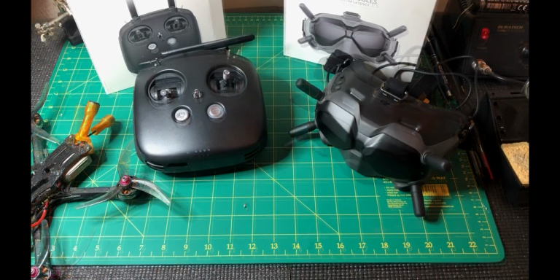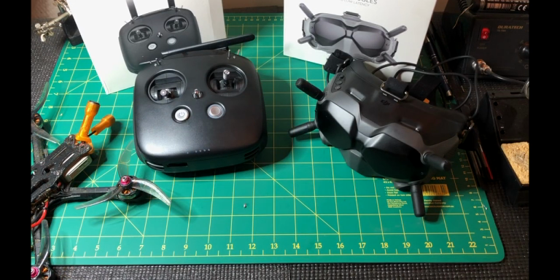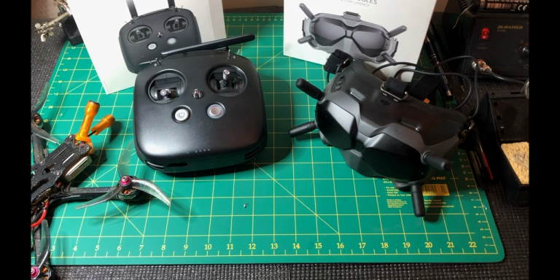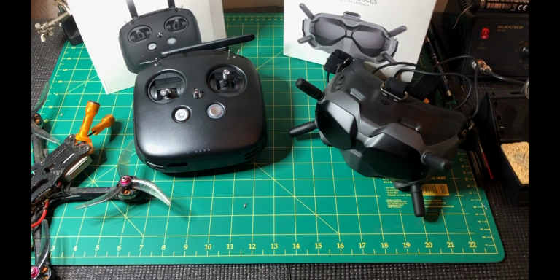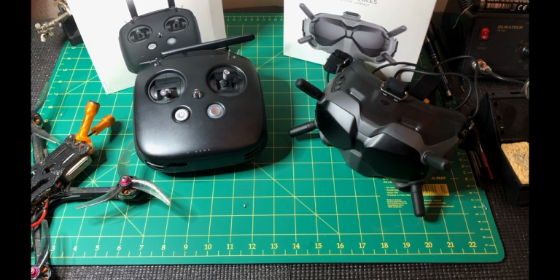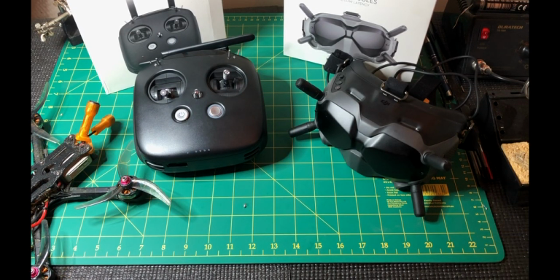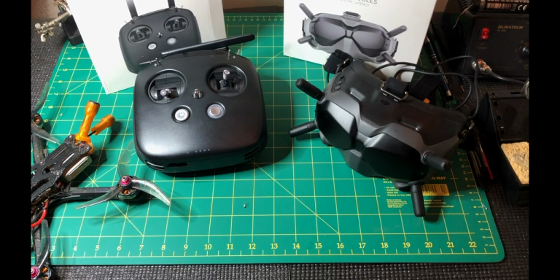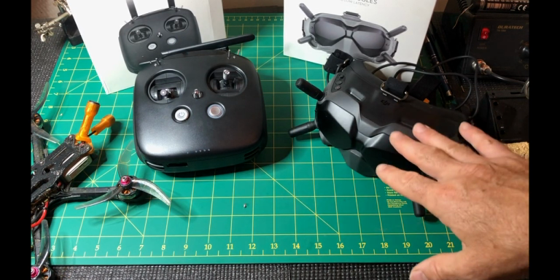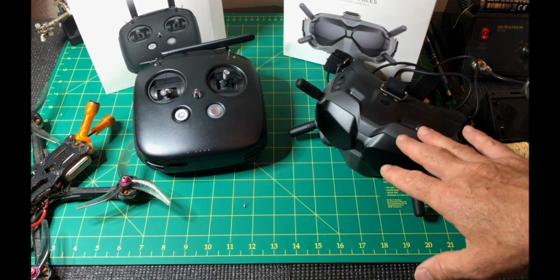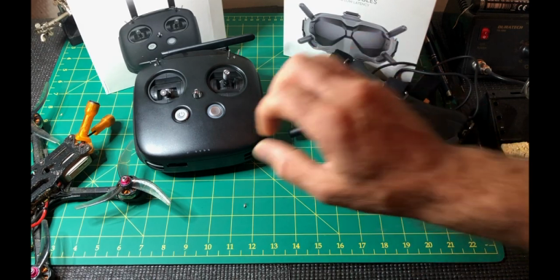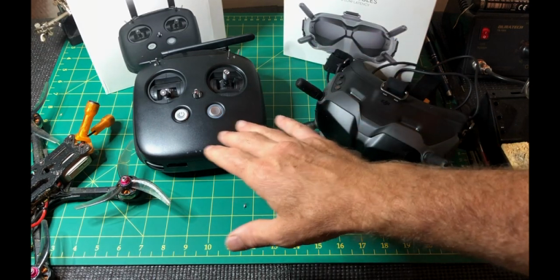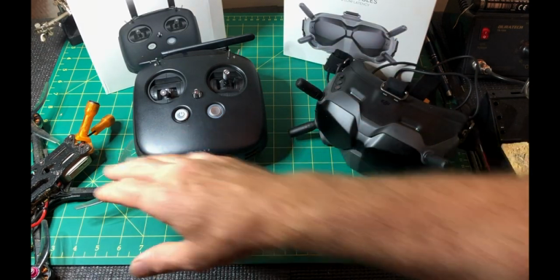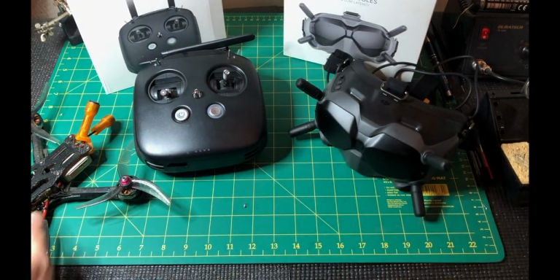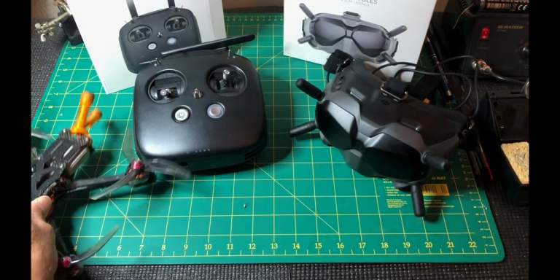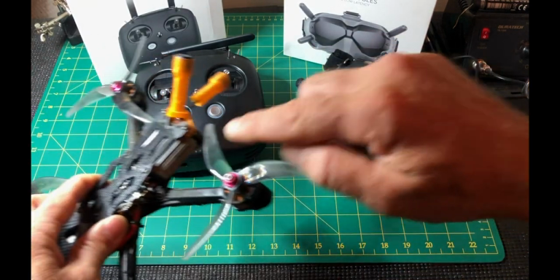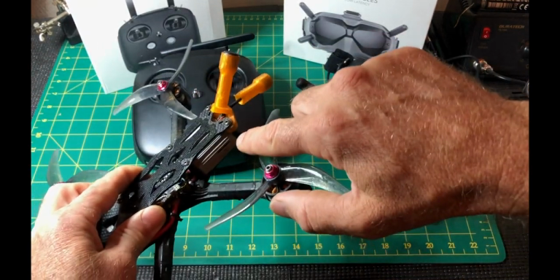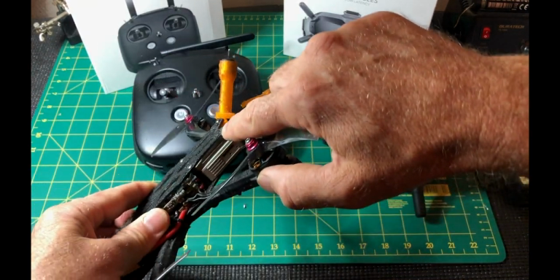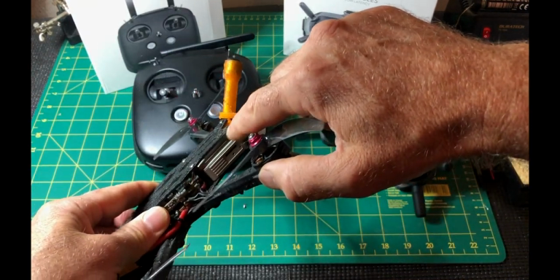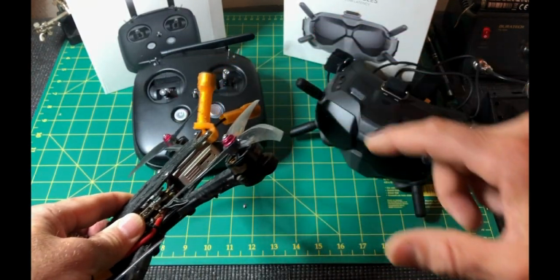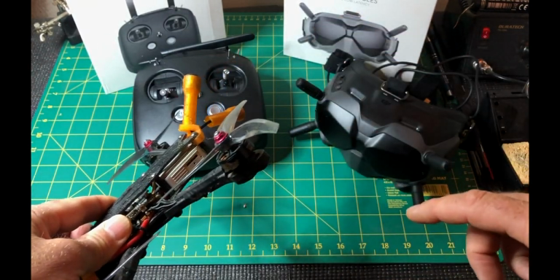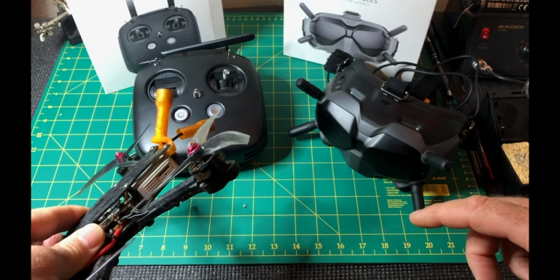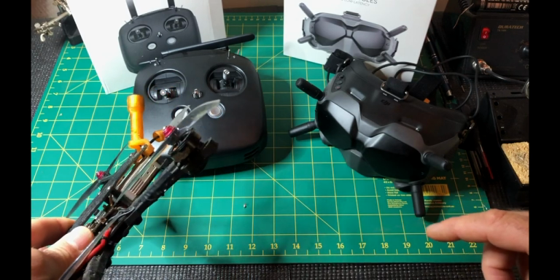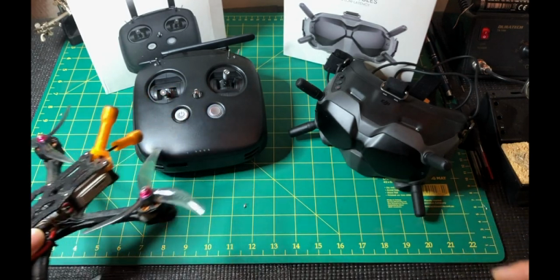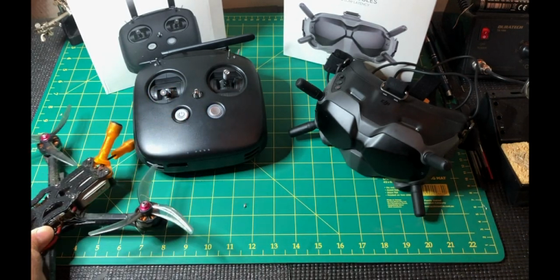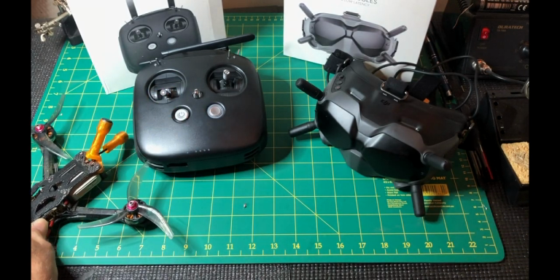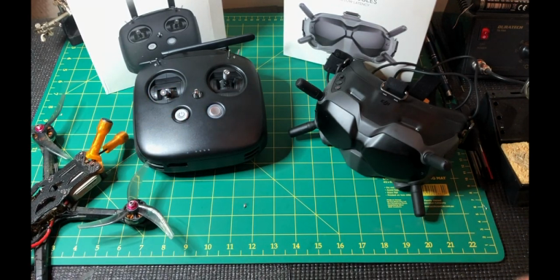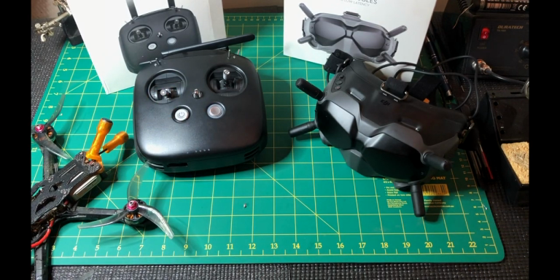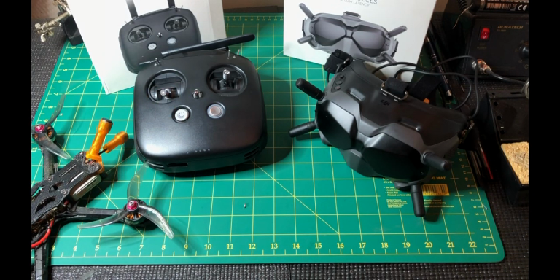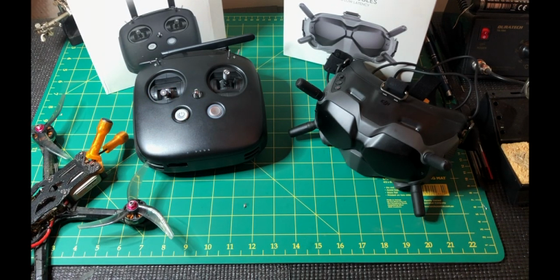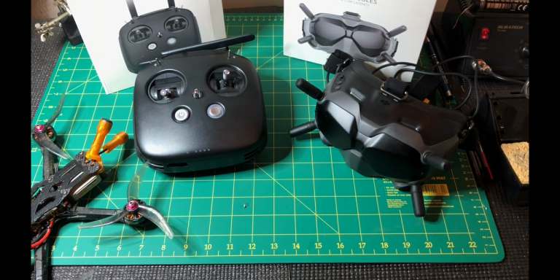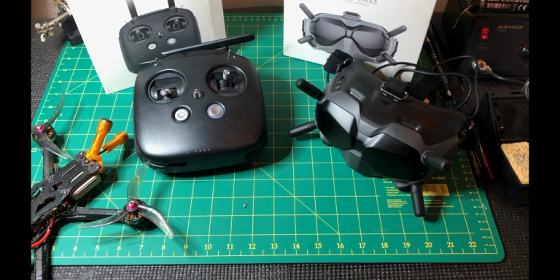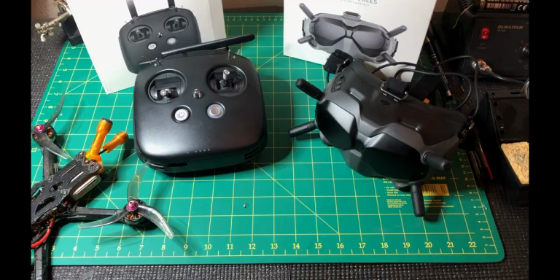These are the three components required for DJI FPV racing: the goggles, the controller, and the air unit. Whether you buy them as a kit or individually, they've all got to be individually activated and then linked together. So let's do that.